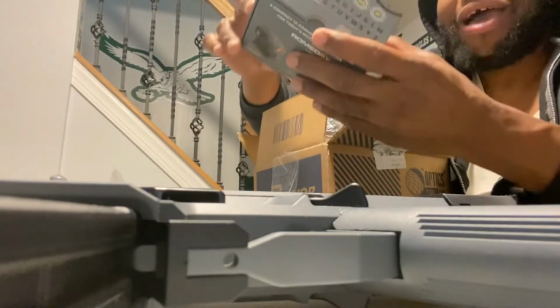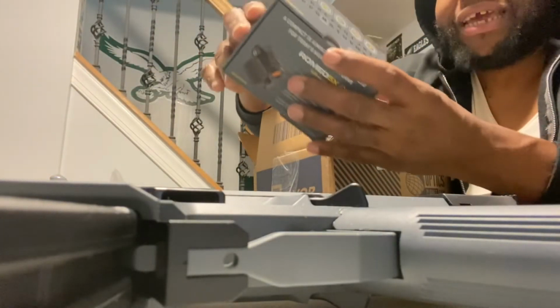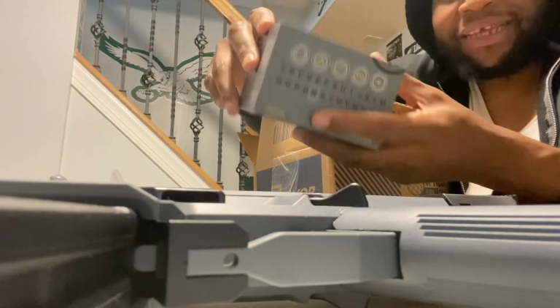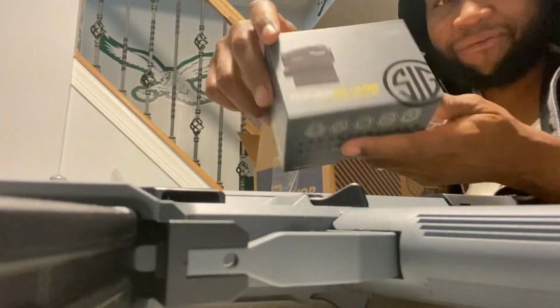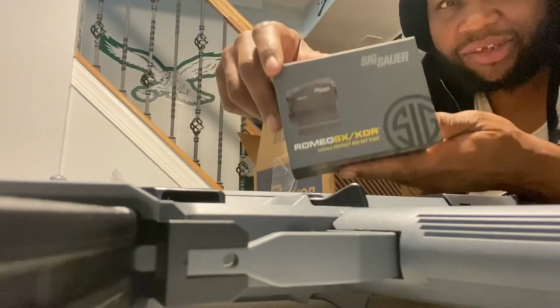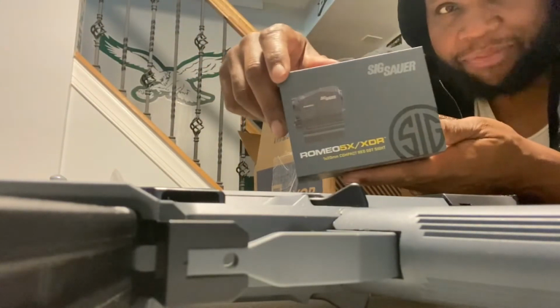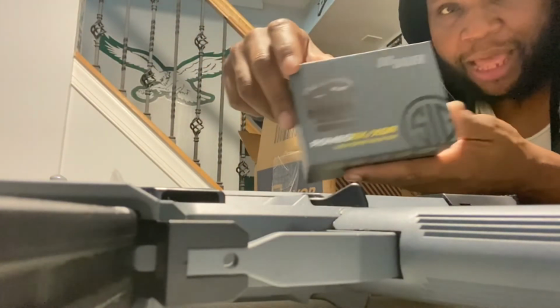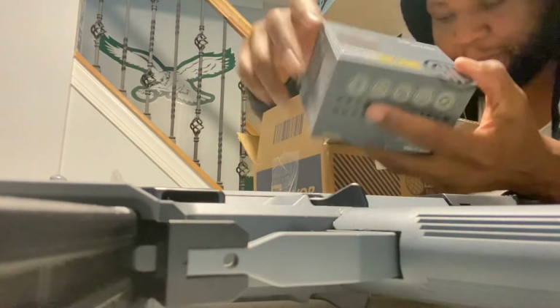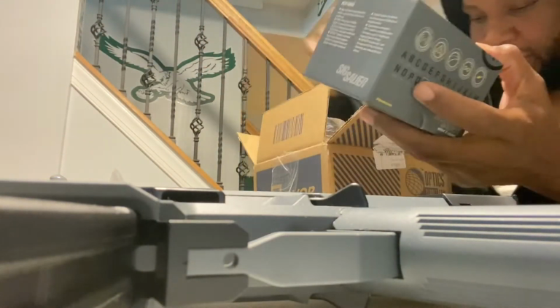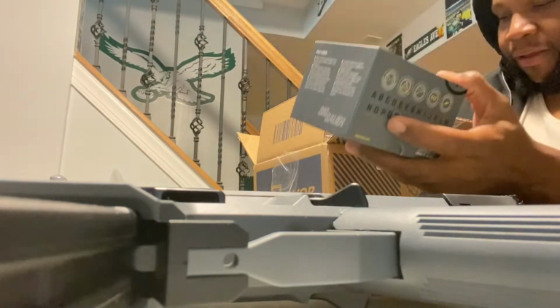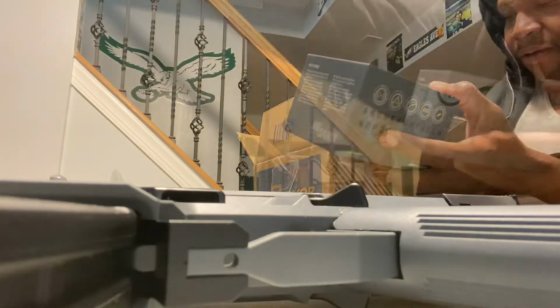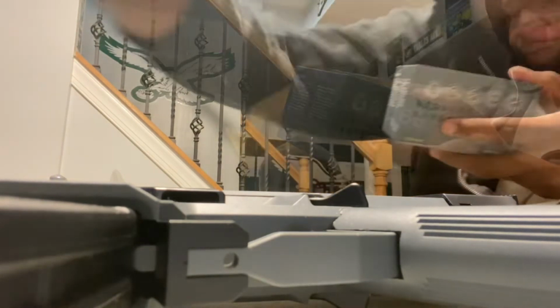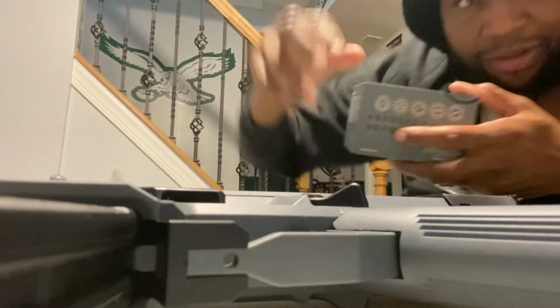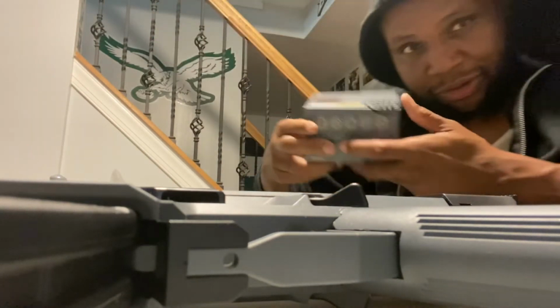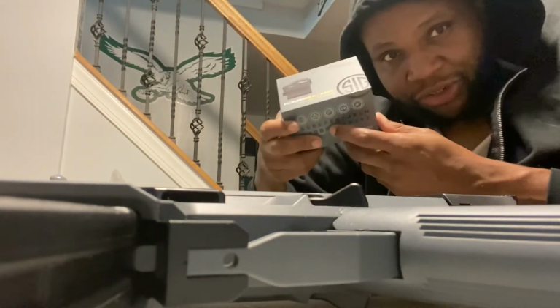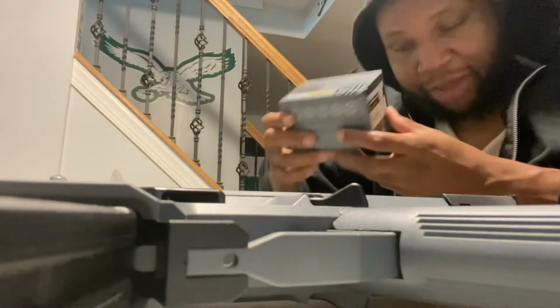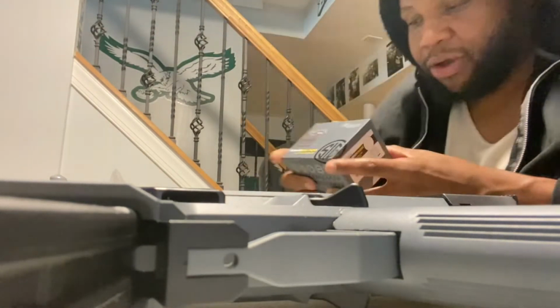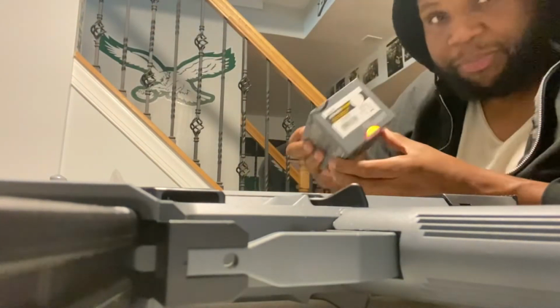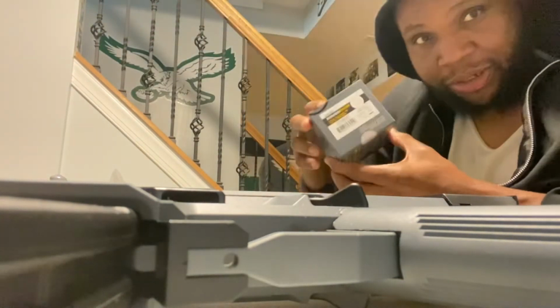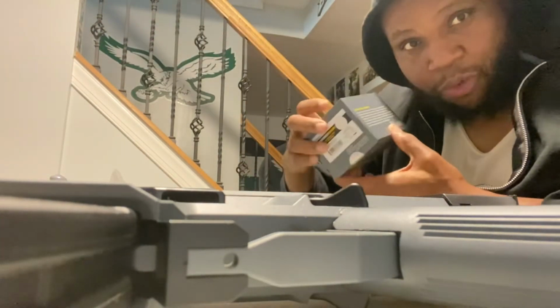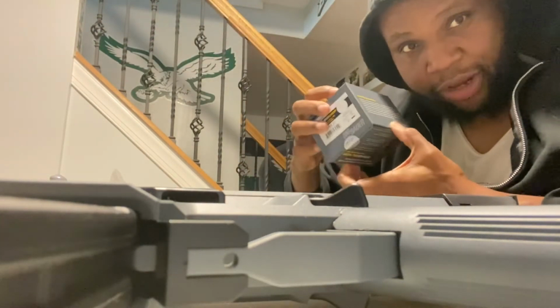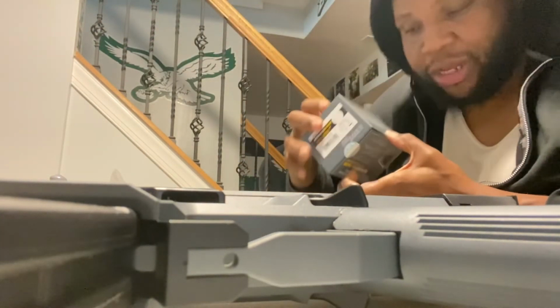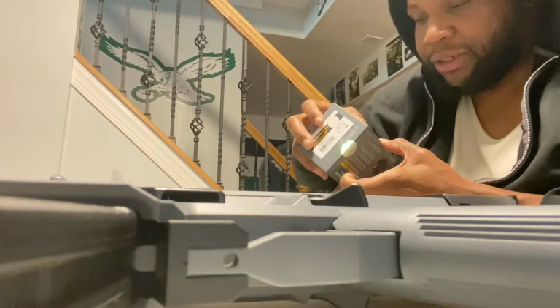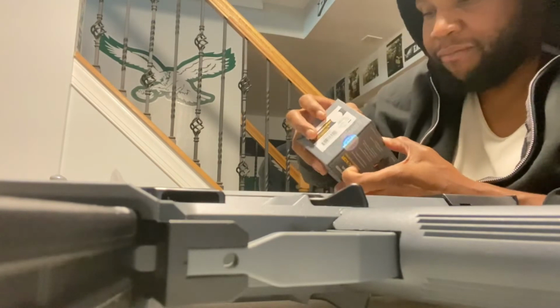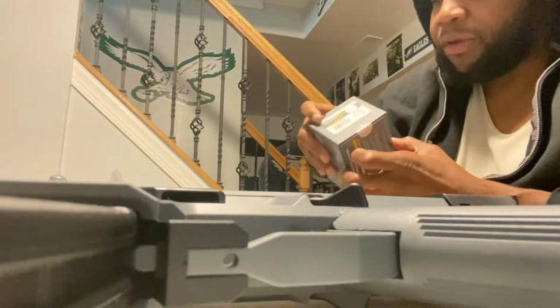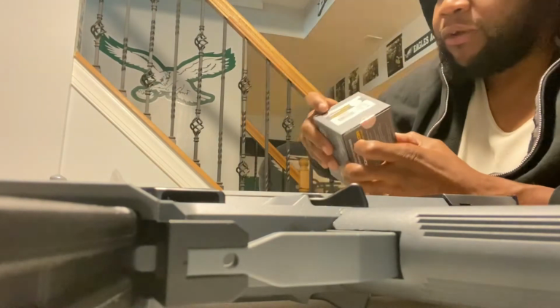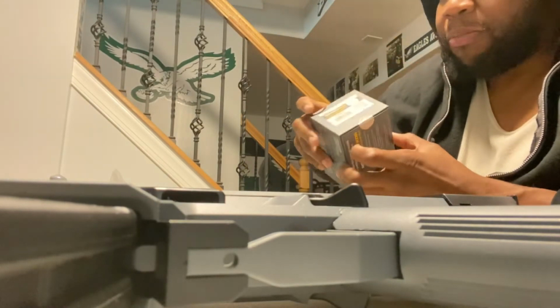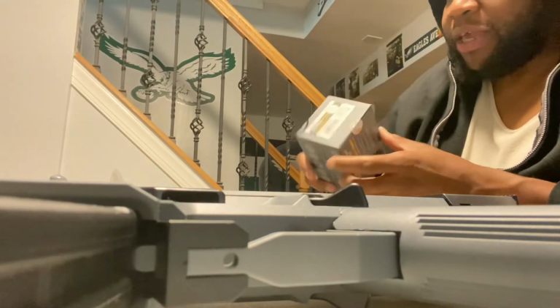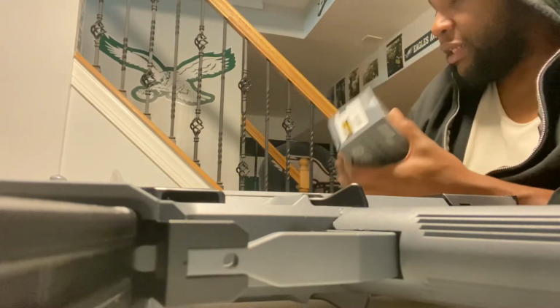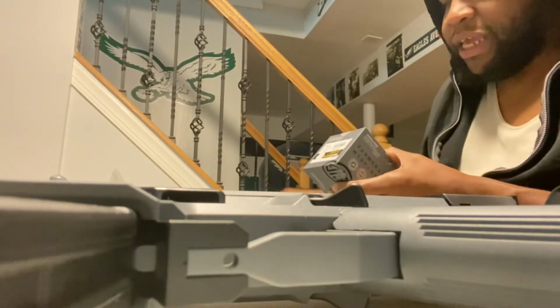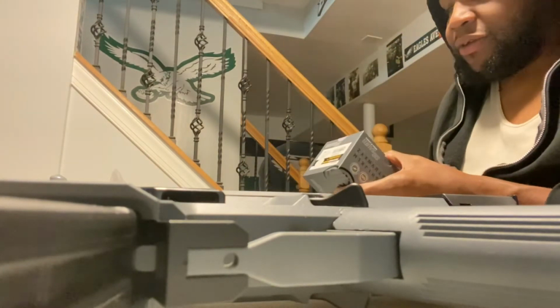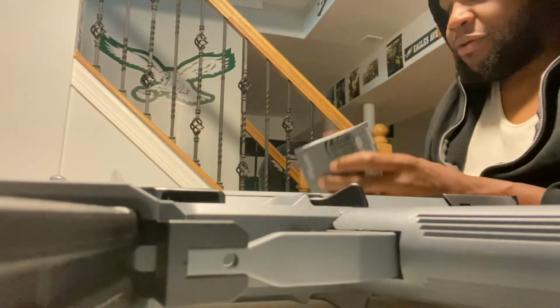This thing came in fast from Optics Planet. This should be an FDE — it better be — so I'll open it right here with you guys. You guys got a guess?